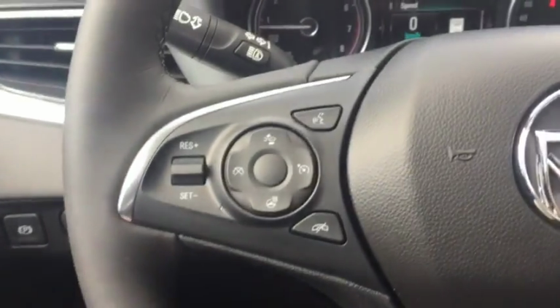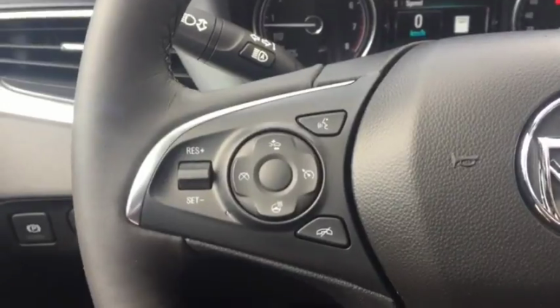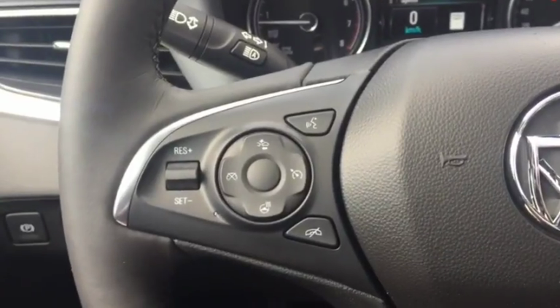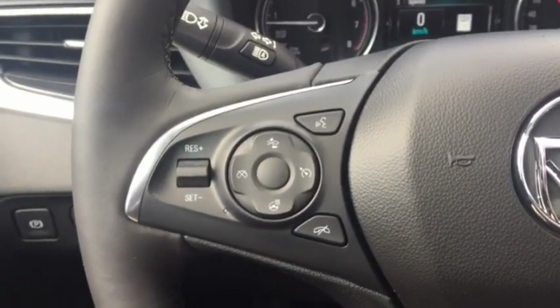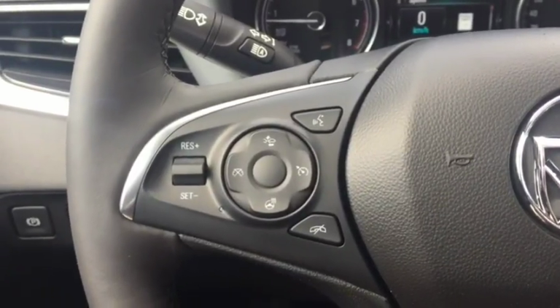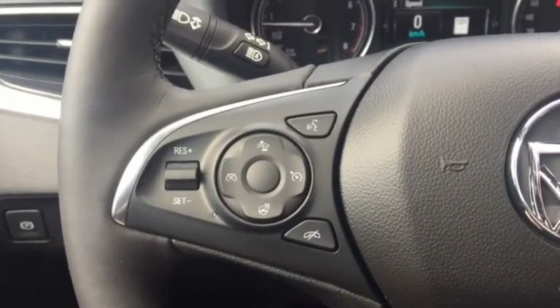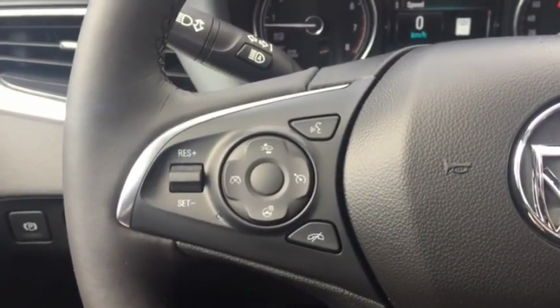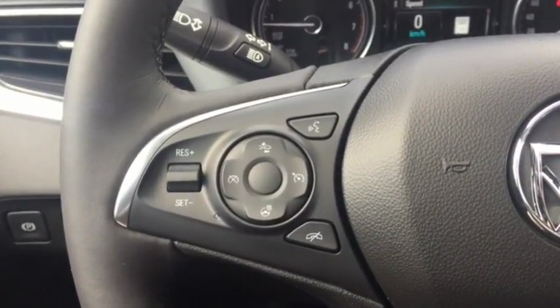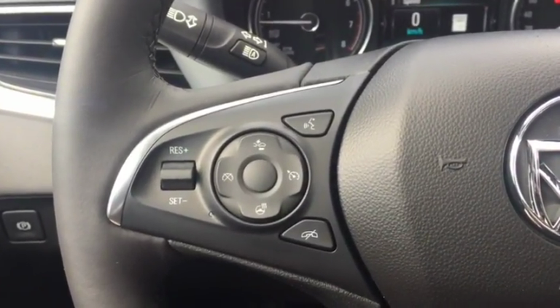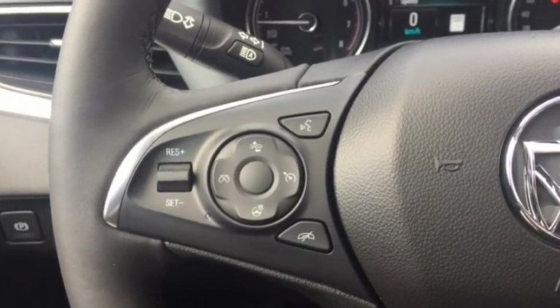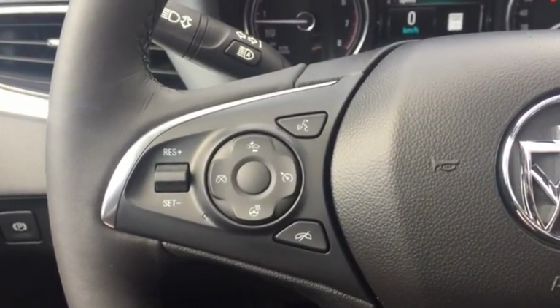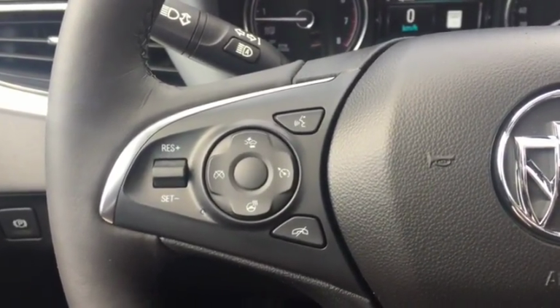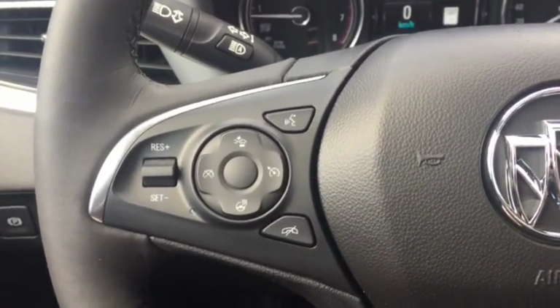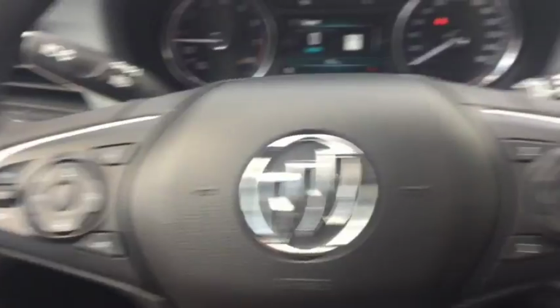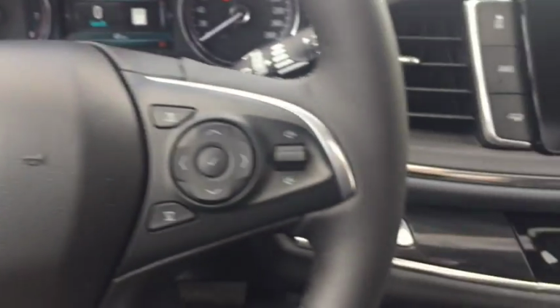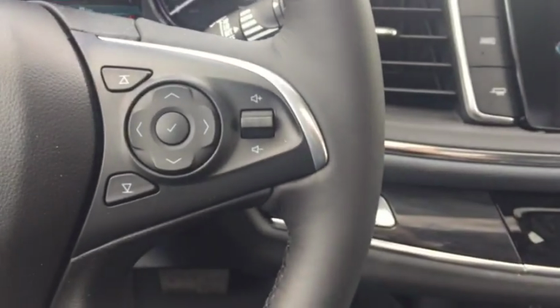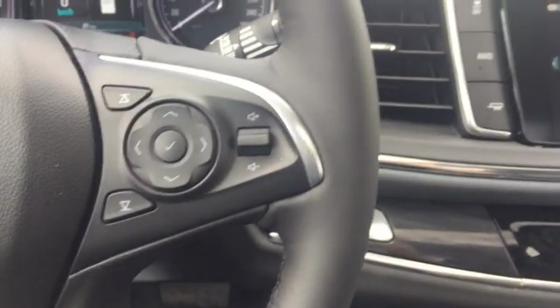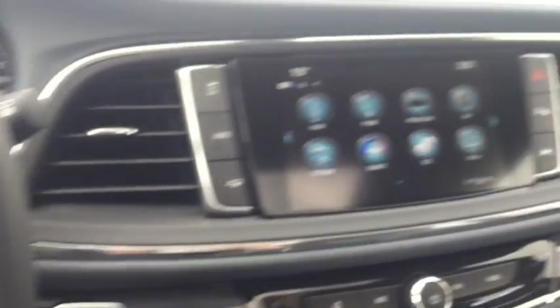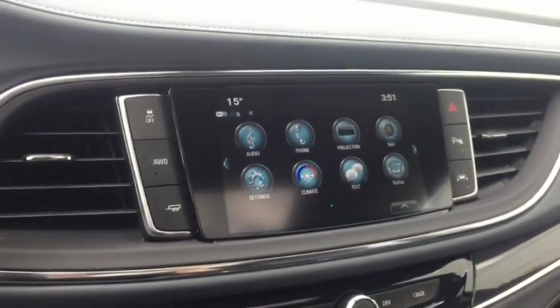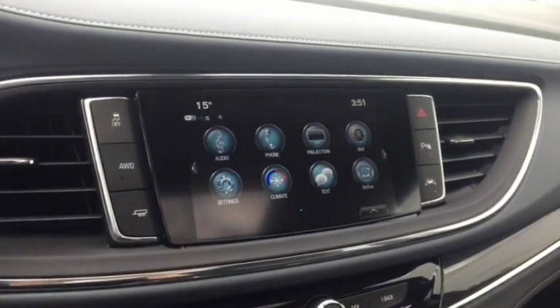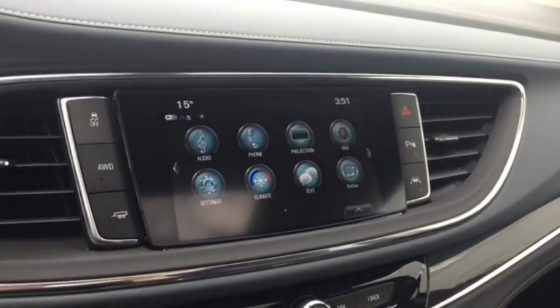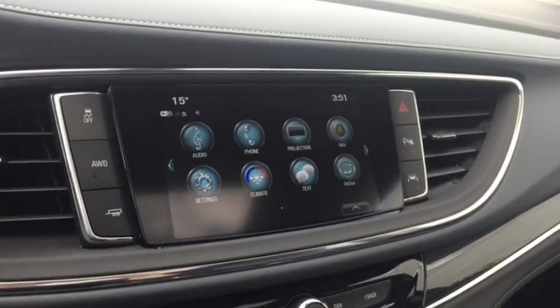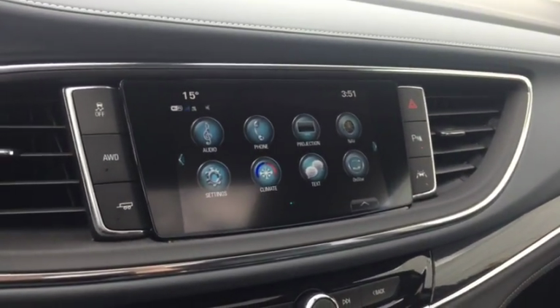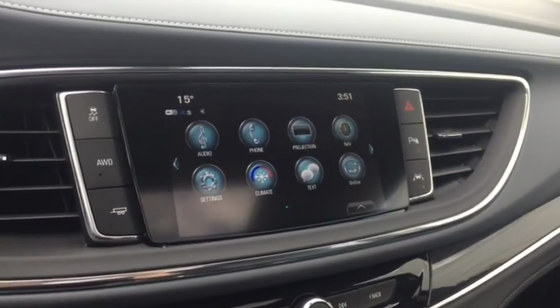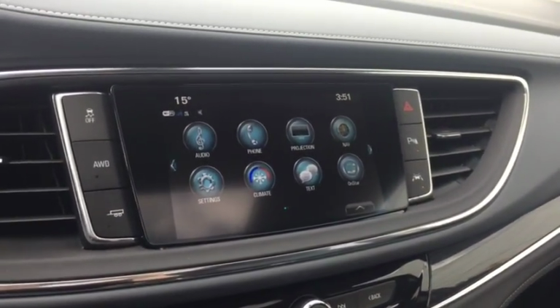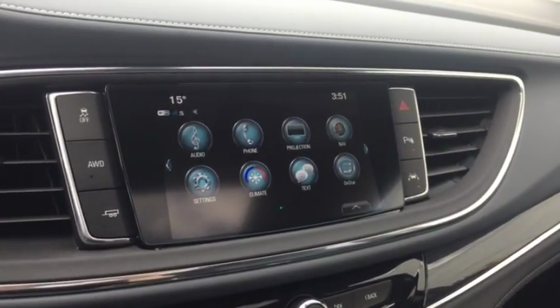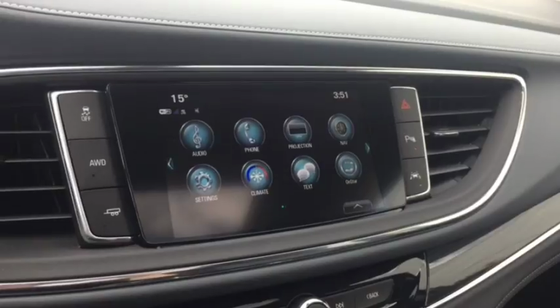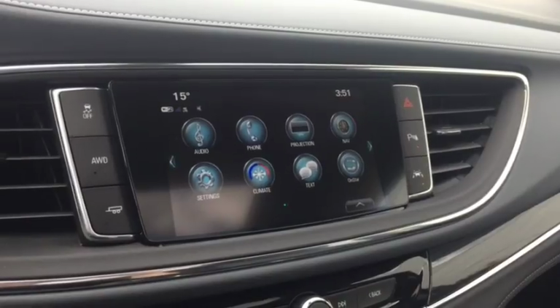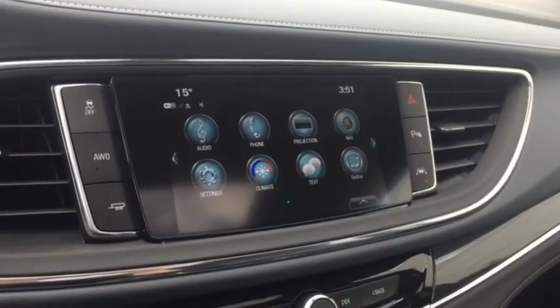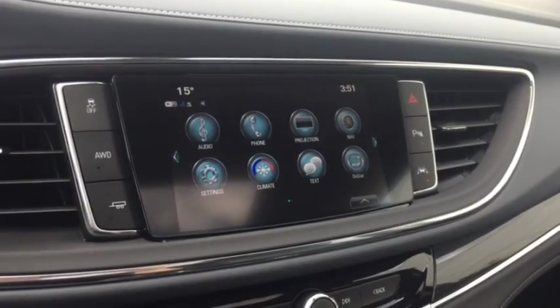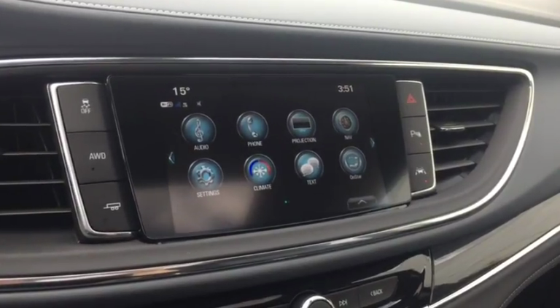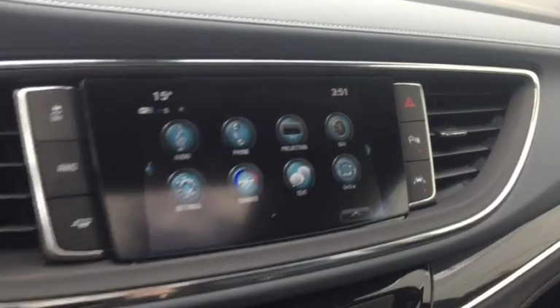On the steering wheel we have cruise control, forward collision alert, heated steering wheel, Bluetooth capability, media controls, screen display, navigation, career vision backup camera, AM FM radio, Sirius XM radio.